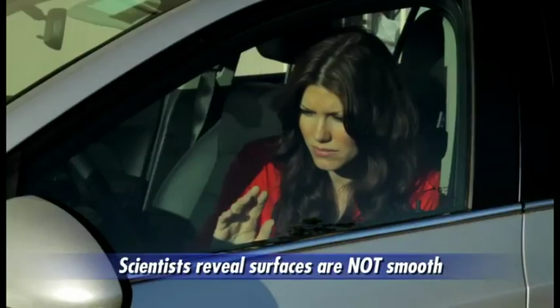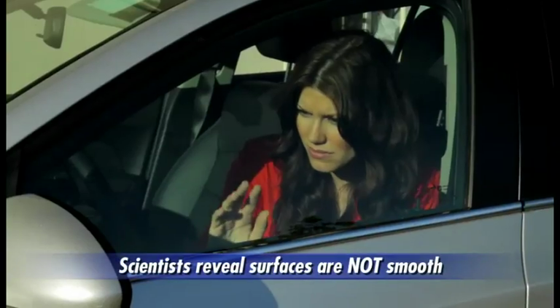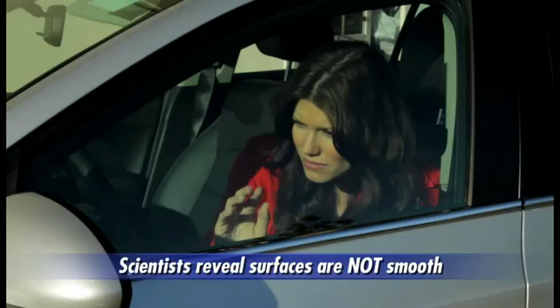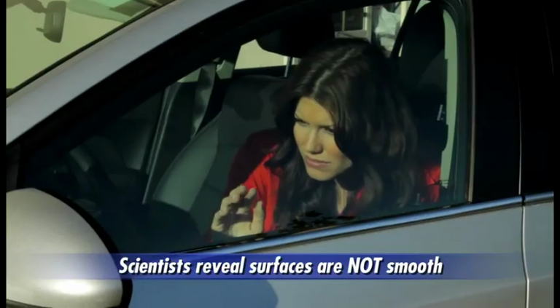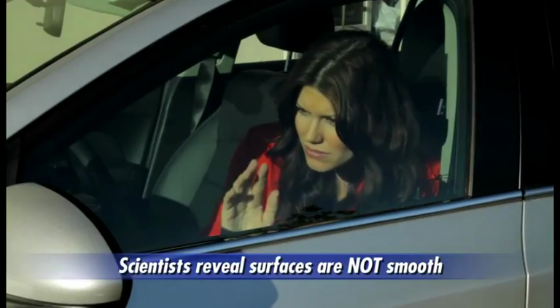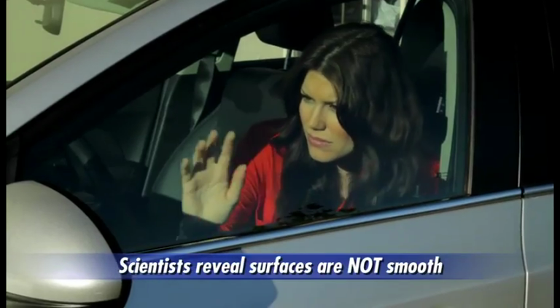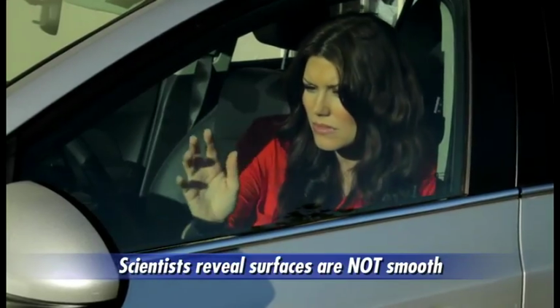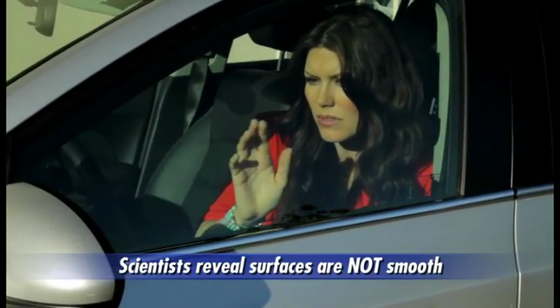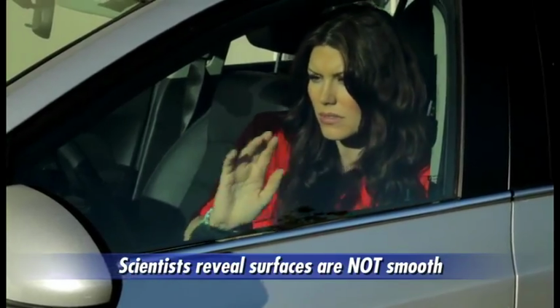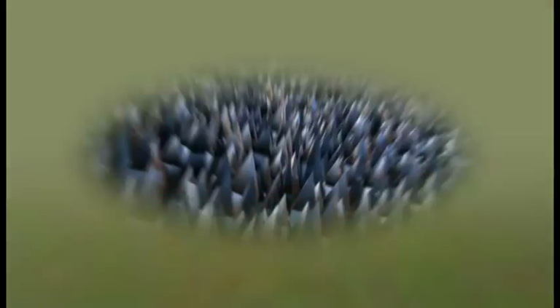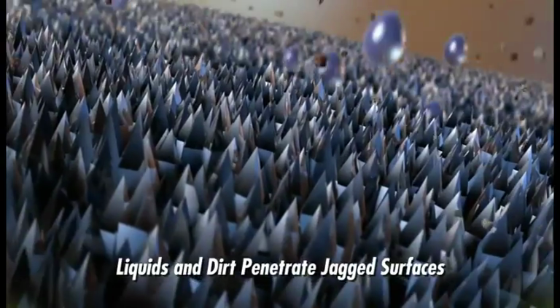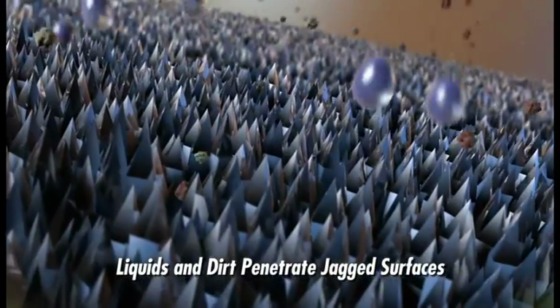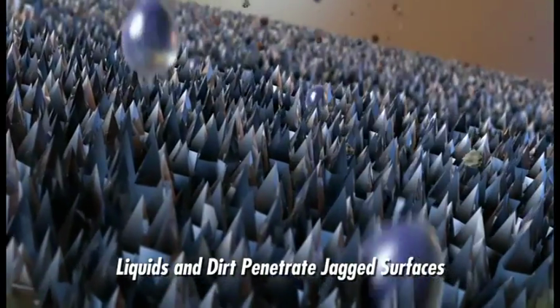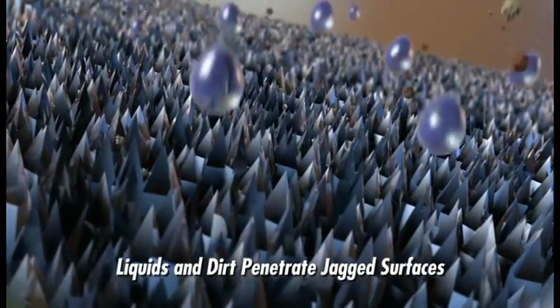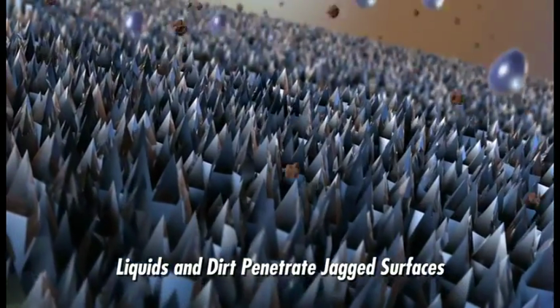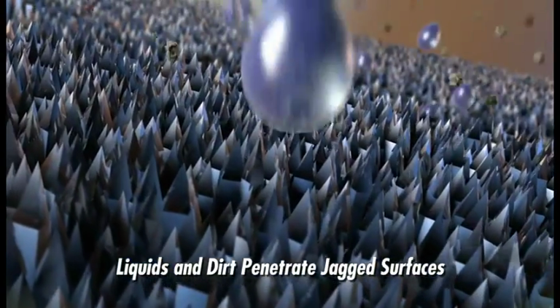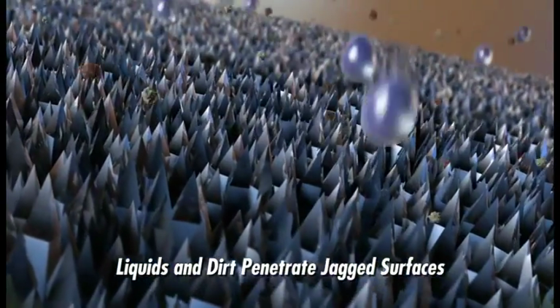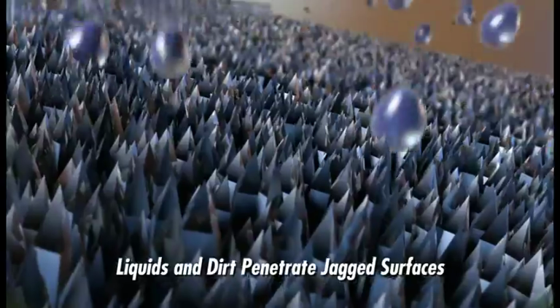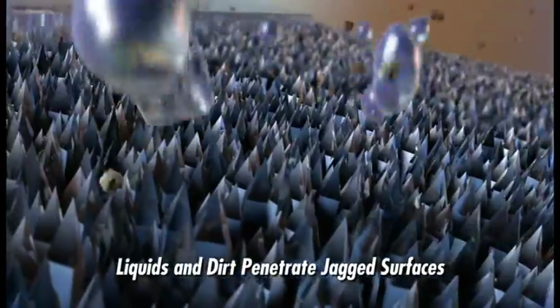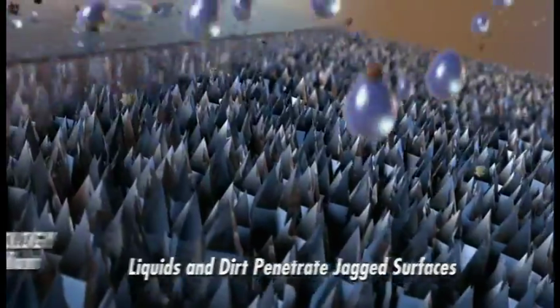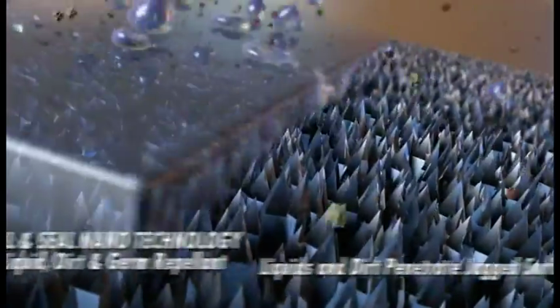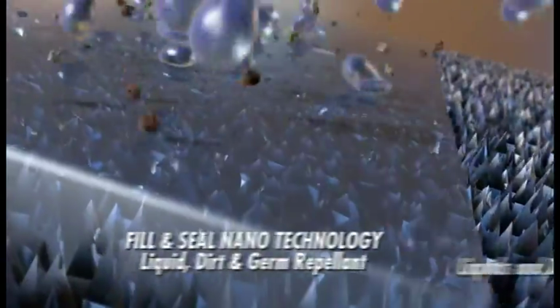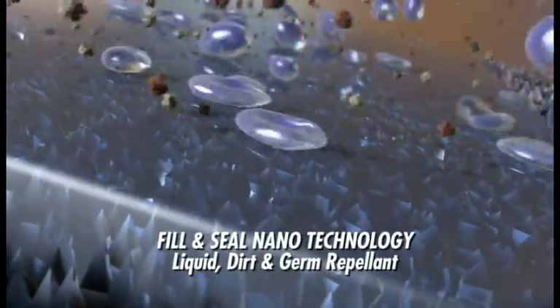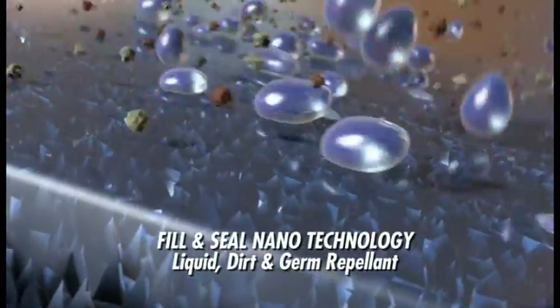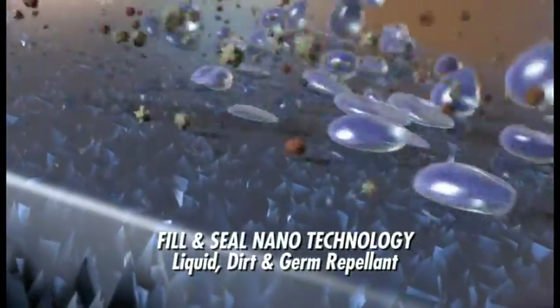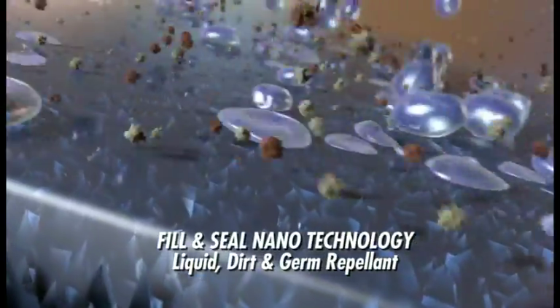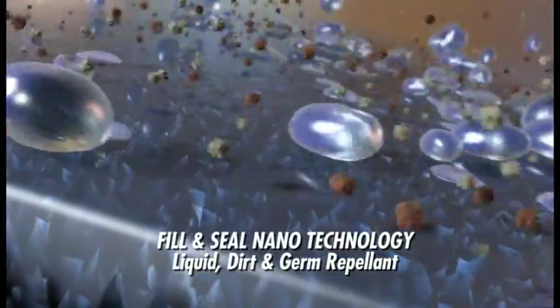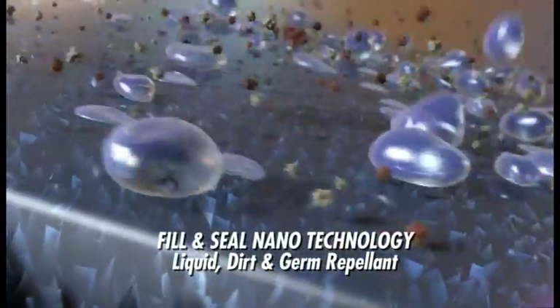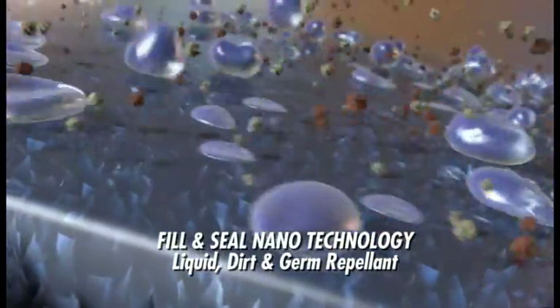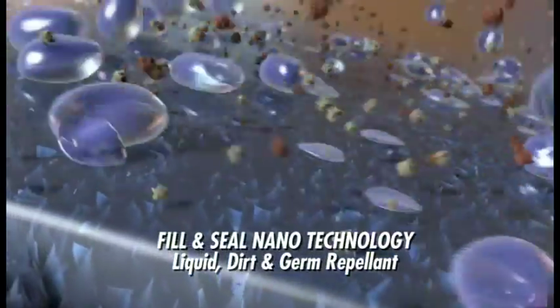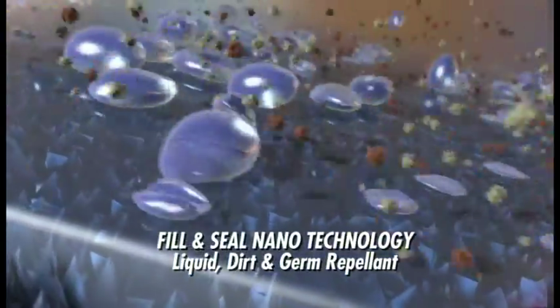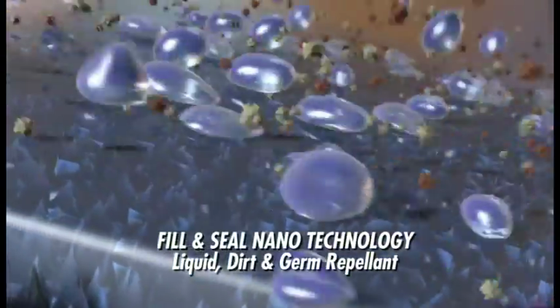Glass and other vehicle surfaces may look smooth to the naked eye, but under a microscope we see they're jagged. Now with Slick X3 nanotechnology, you can fill and seal any surface so liquids and dirt can't penetrate.